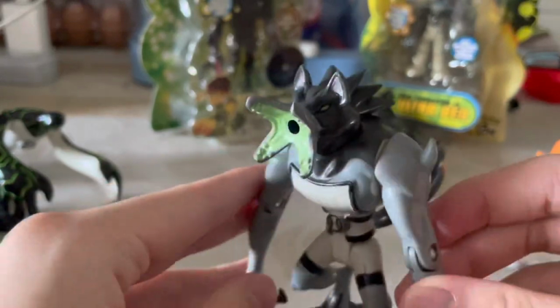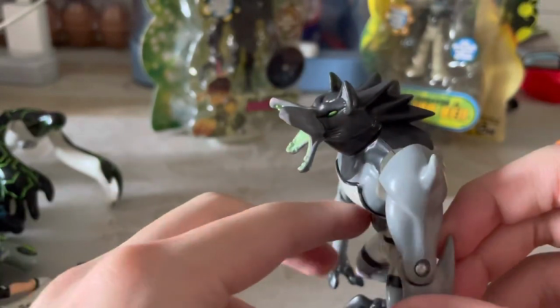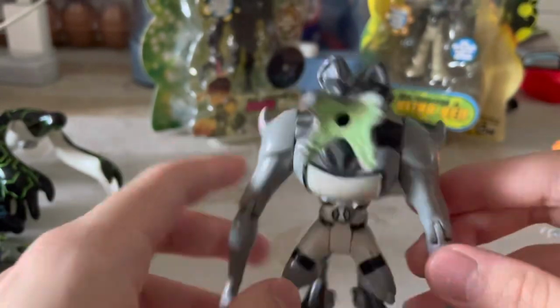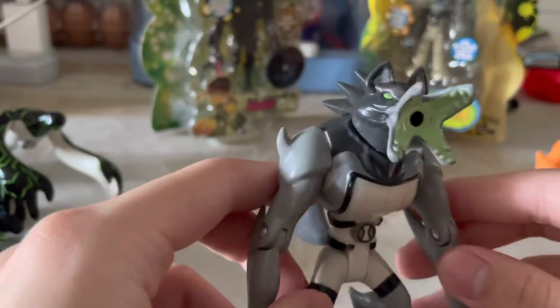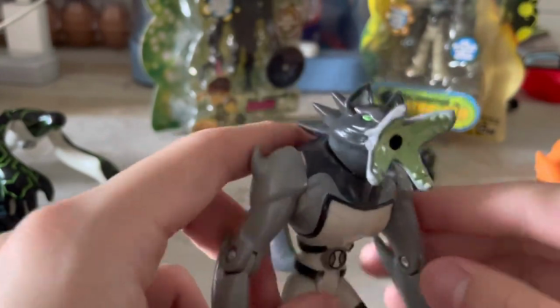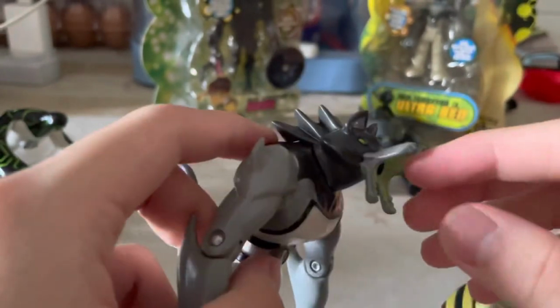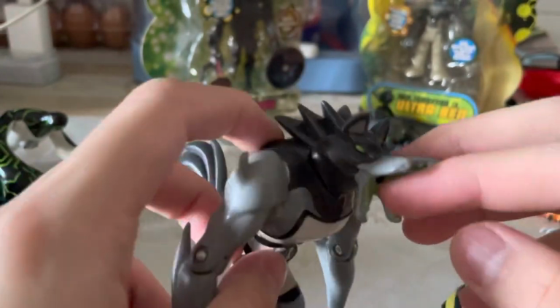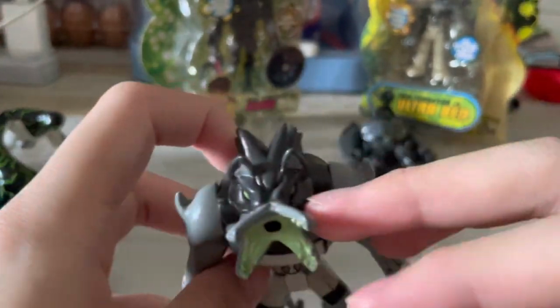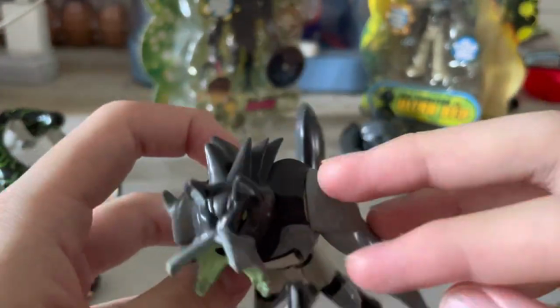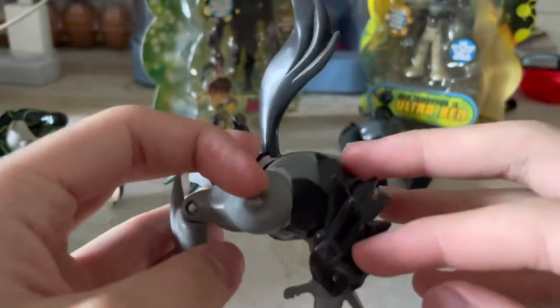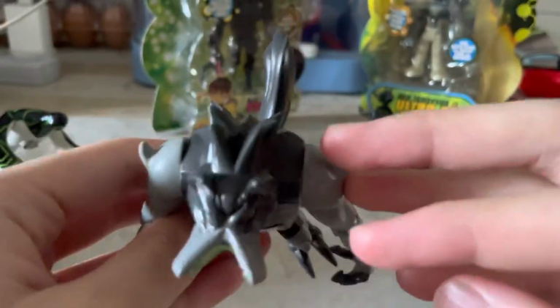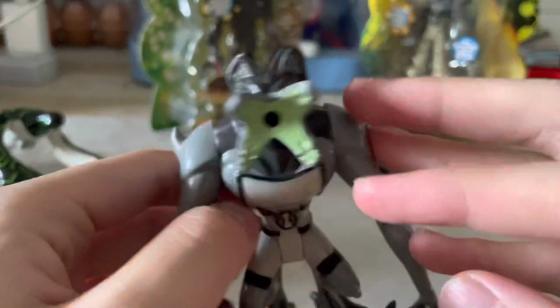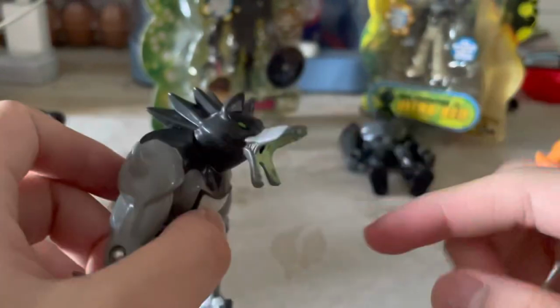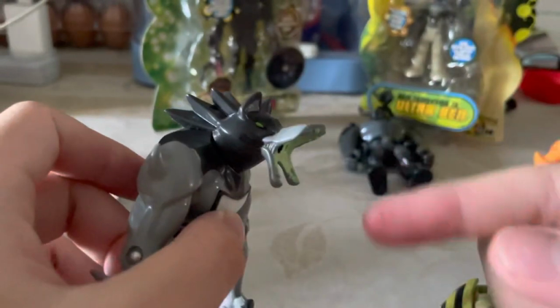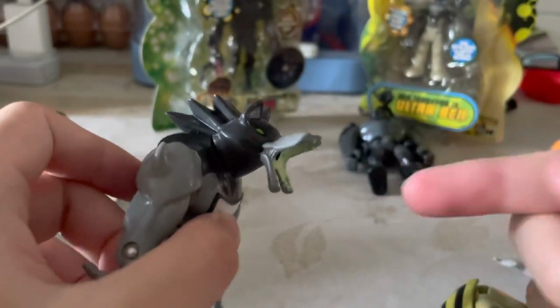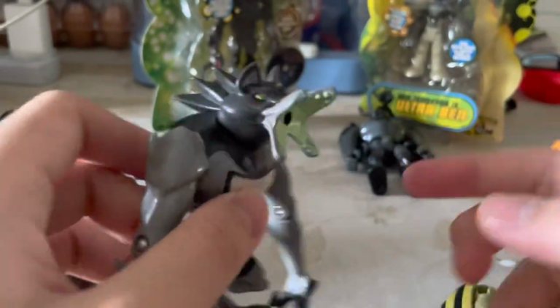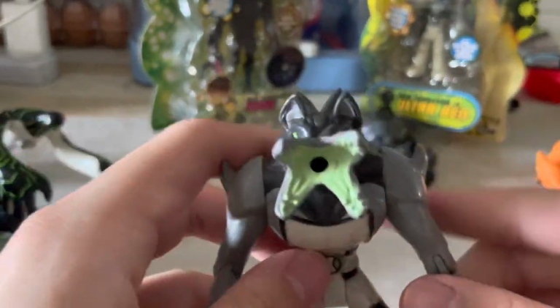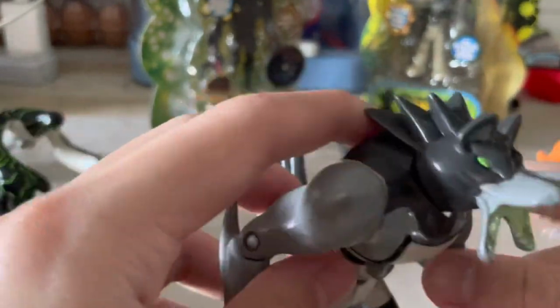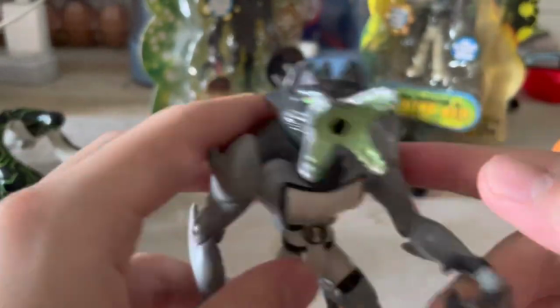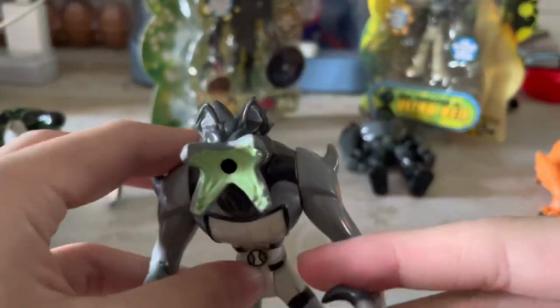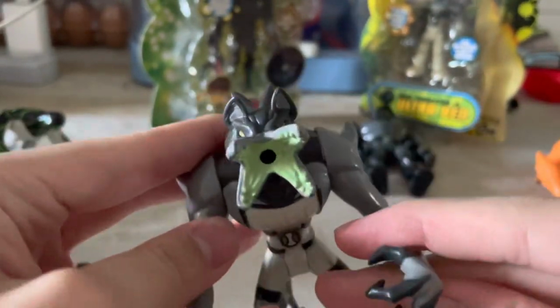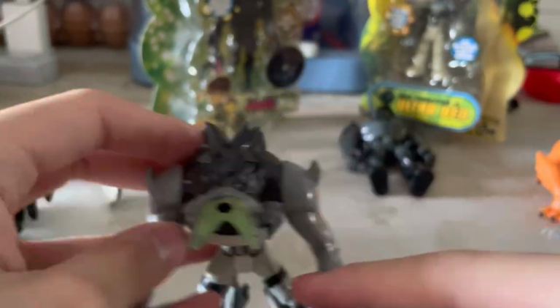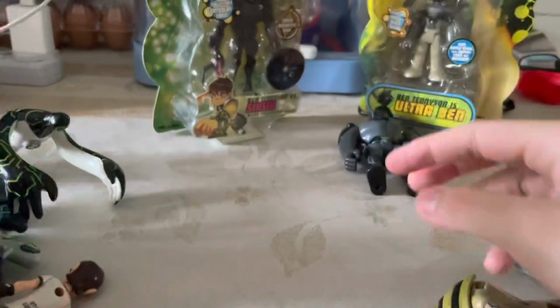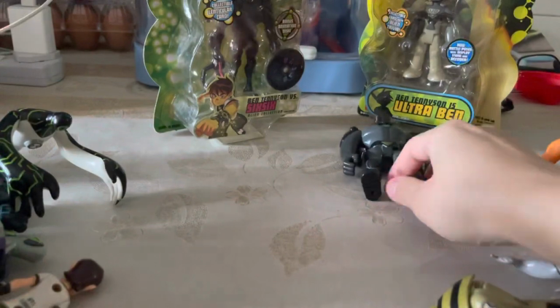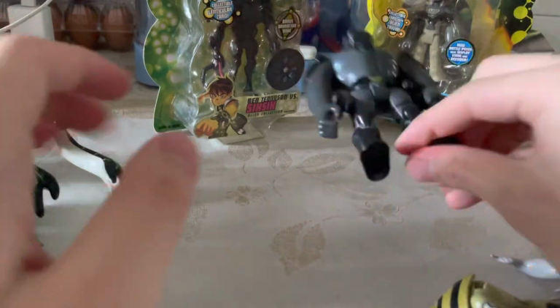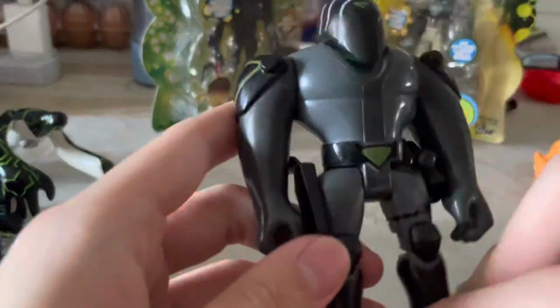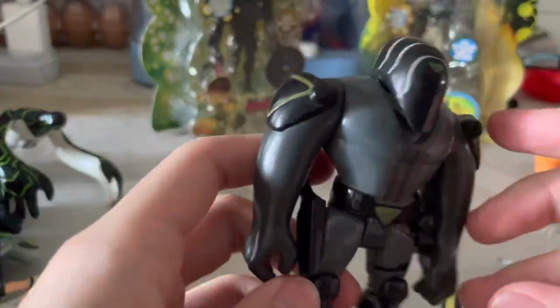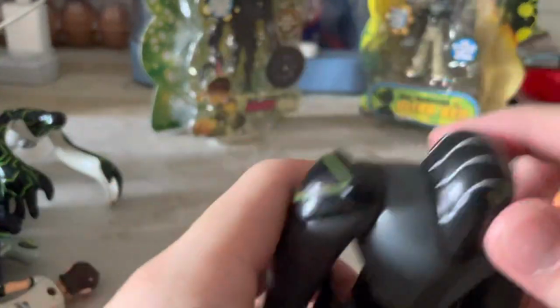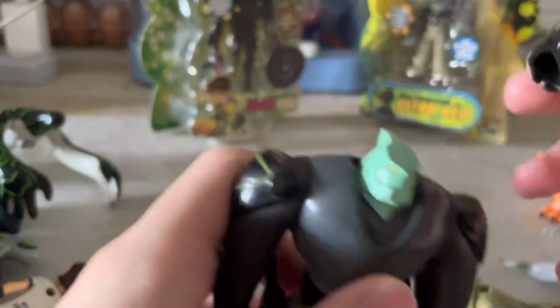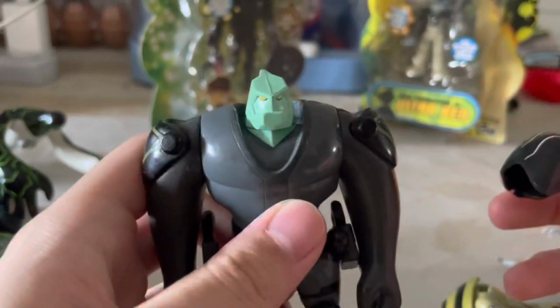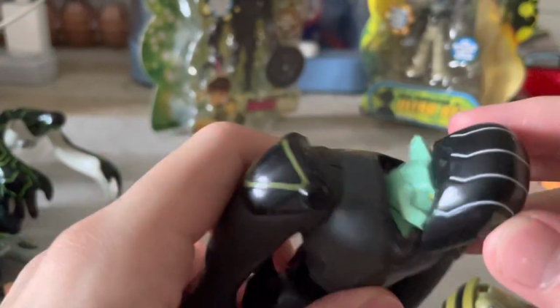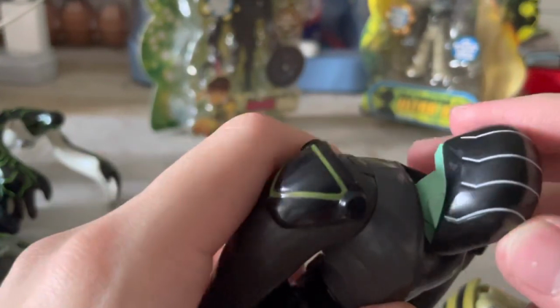Ben Wolf — I got this with the swirly effects and the stand. And this Diamond Head variant — I have it with the gun and the other accessories.